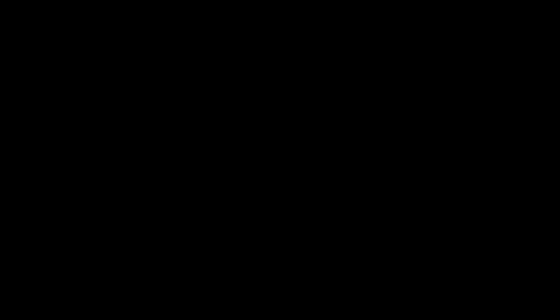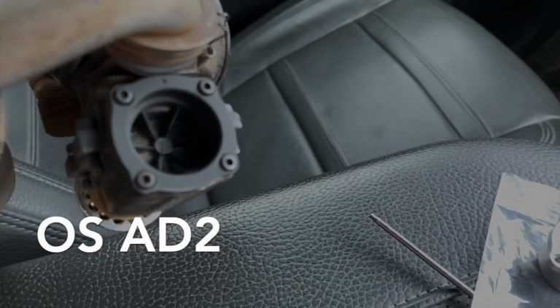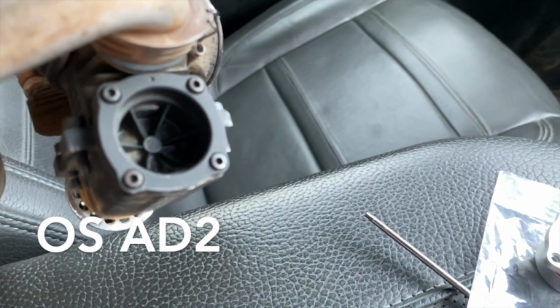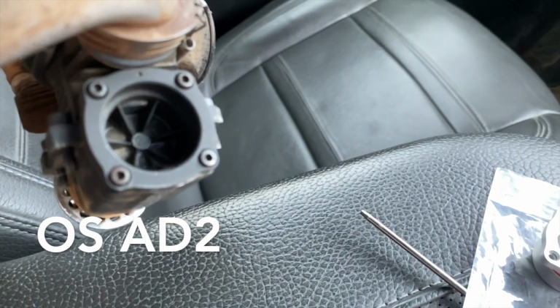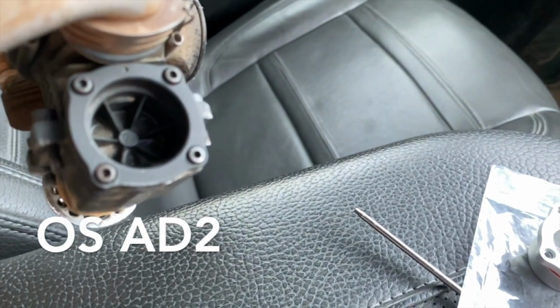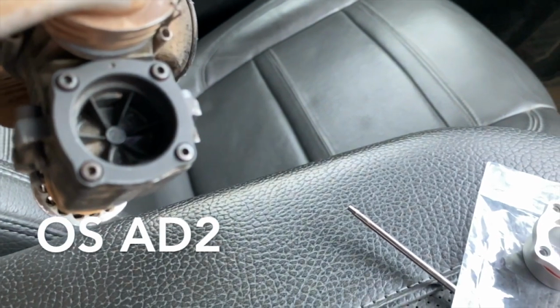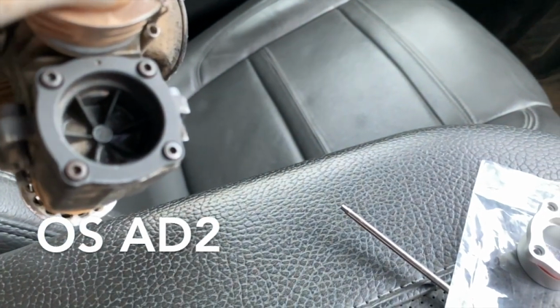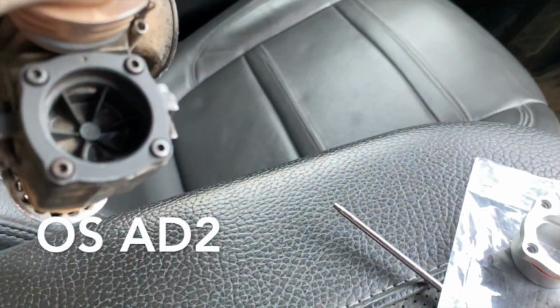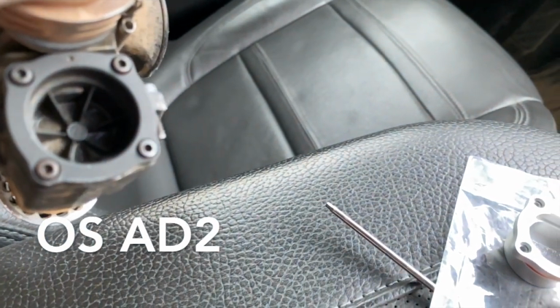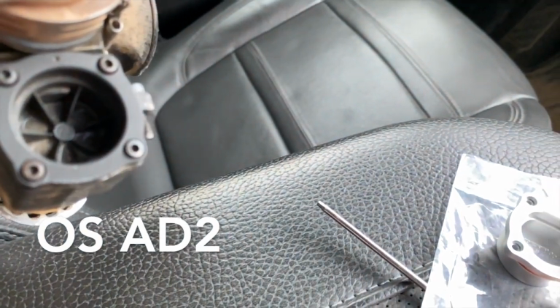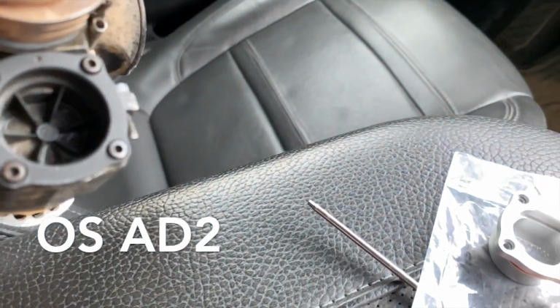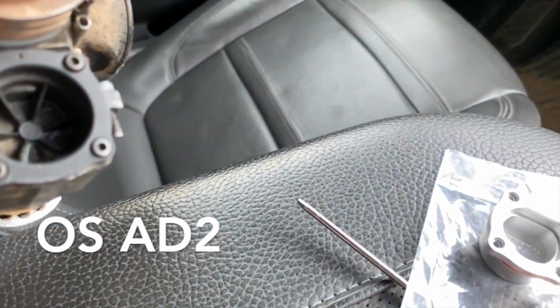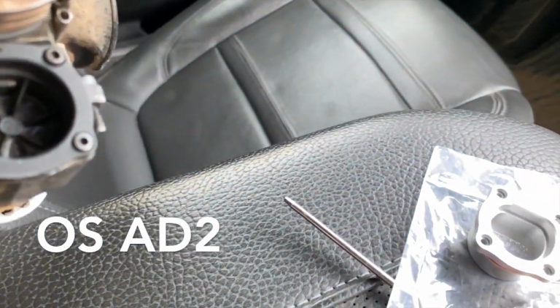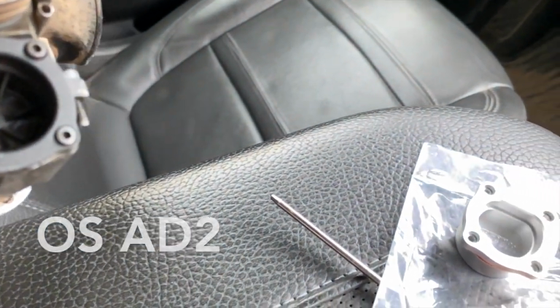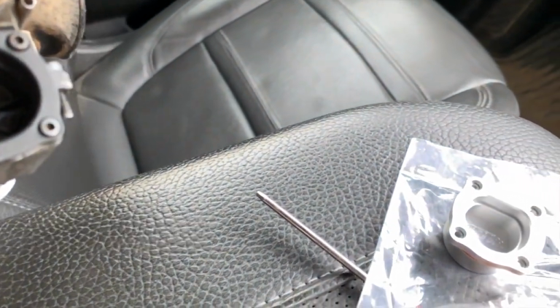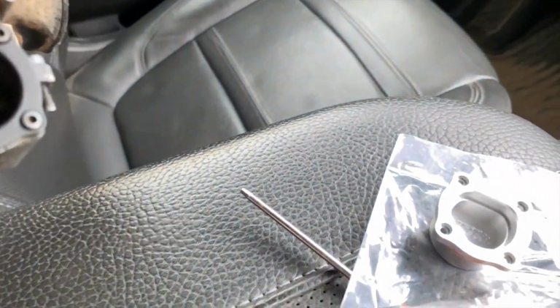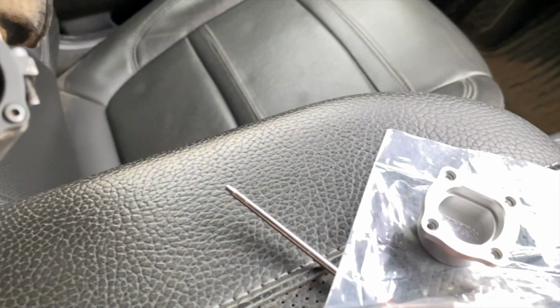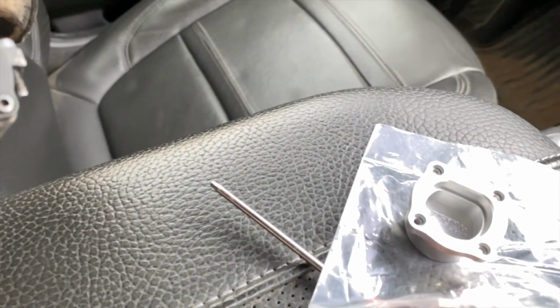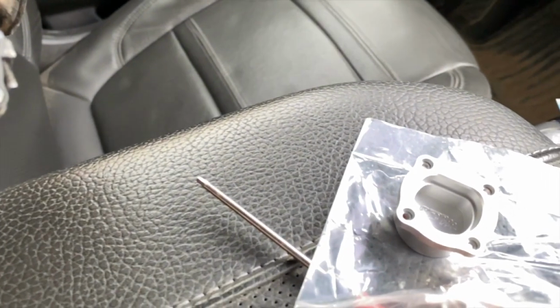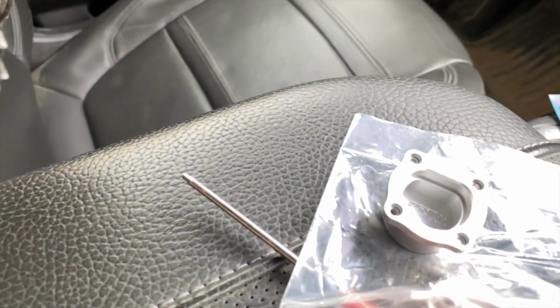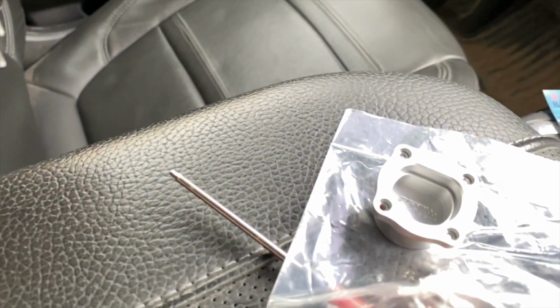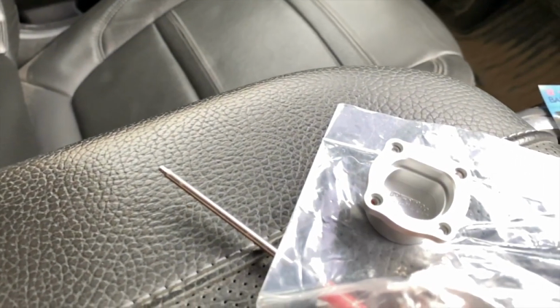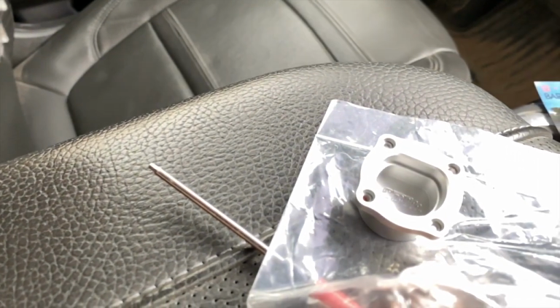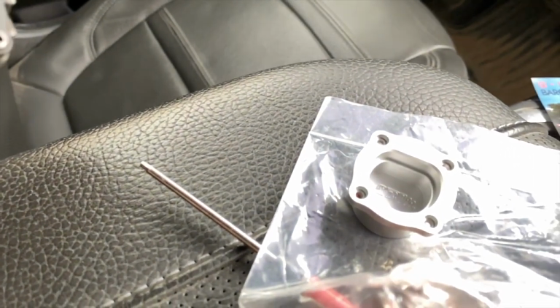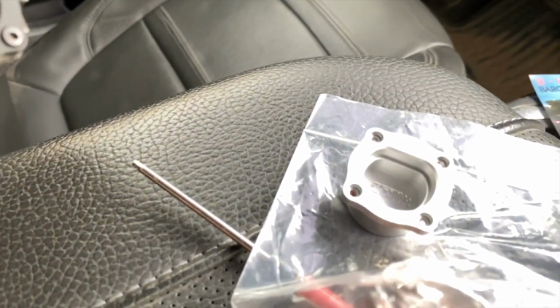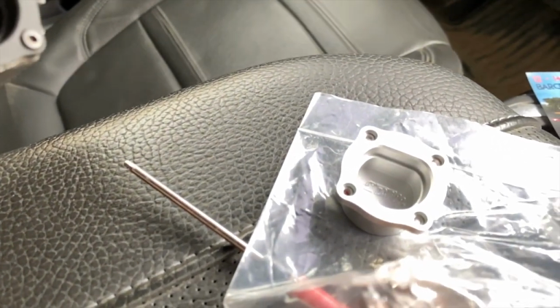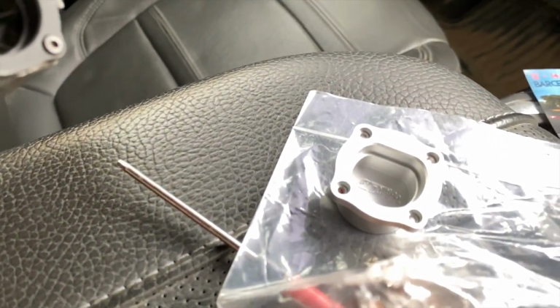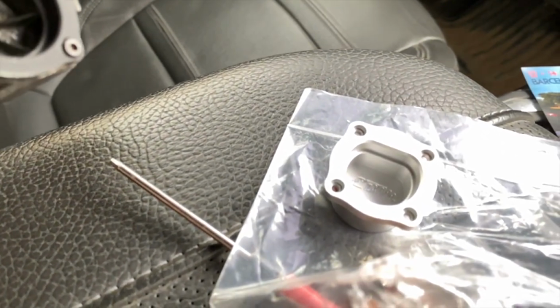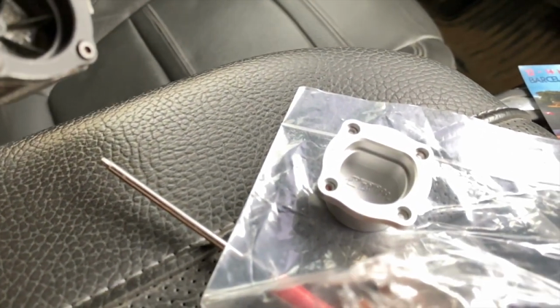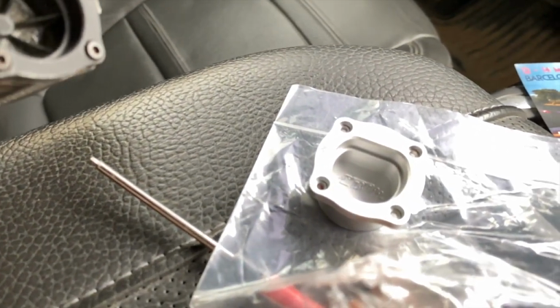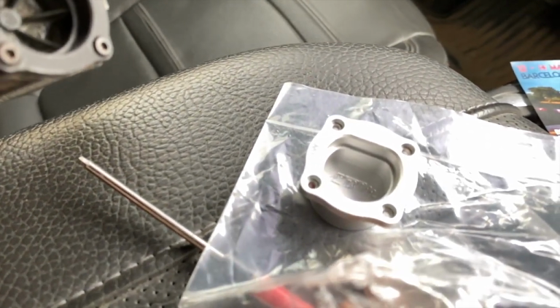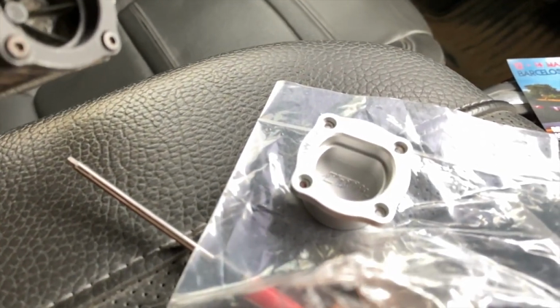In this video I'm going to be testing the latest version of the Eevee Mods powerplate. This latest version is the result of 12 prototypes tested on the dyno for proven results.